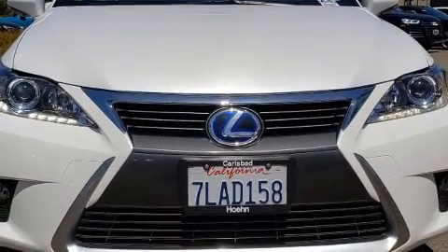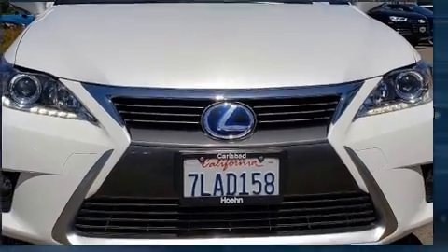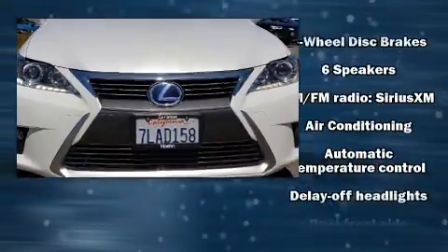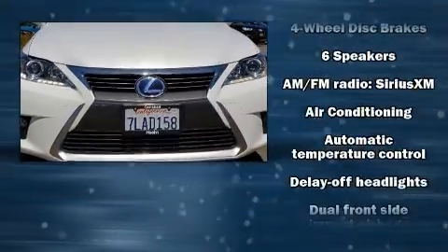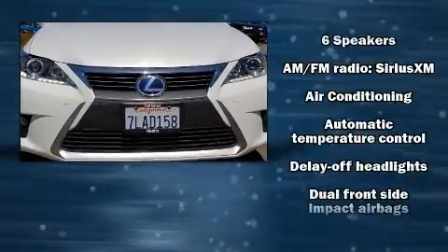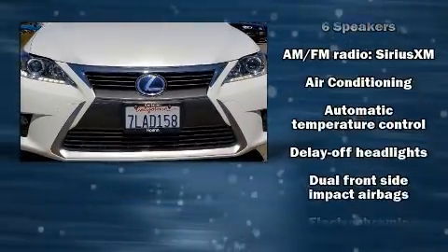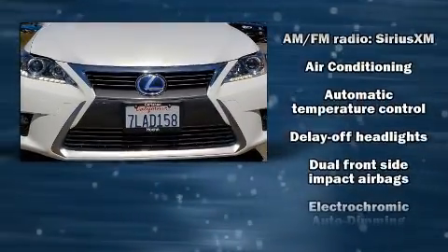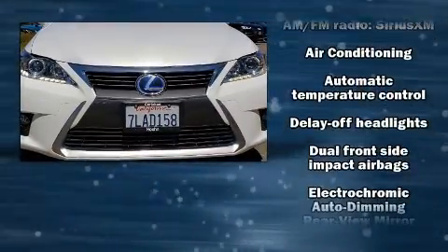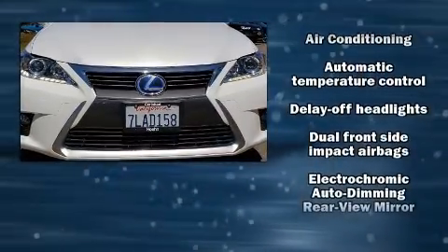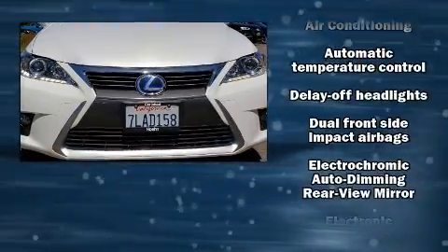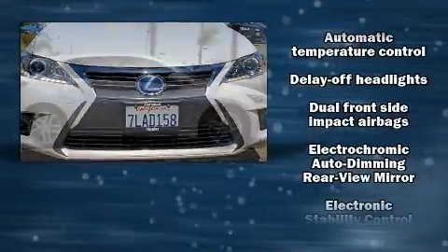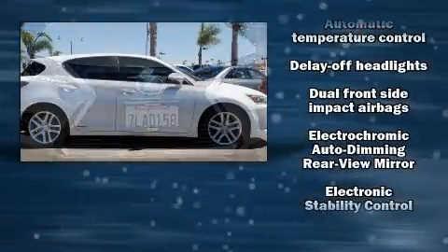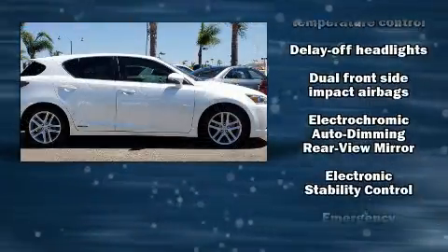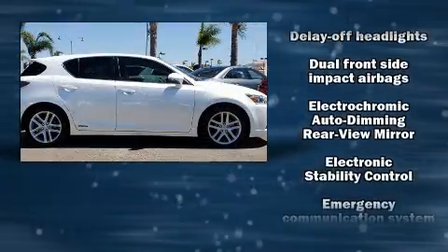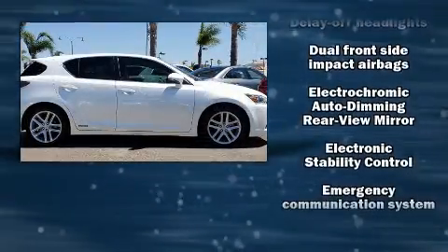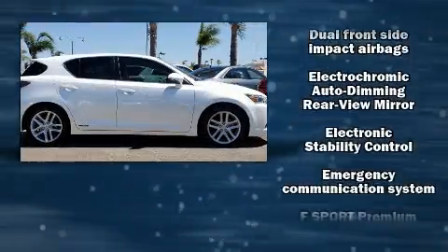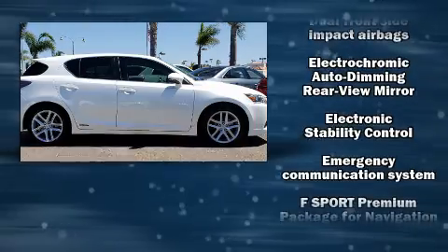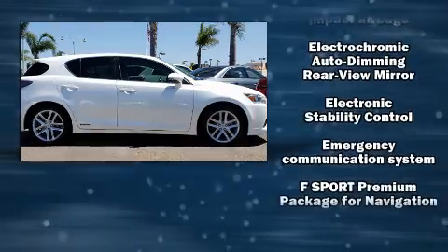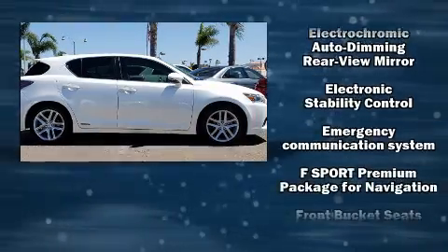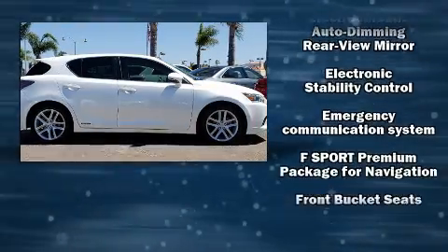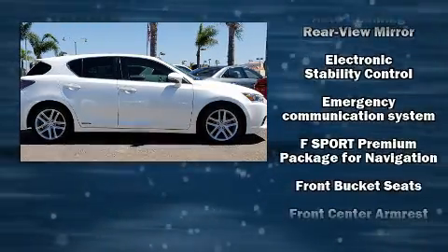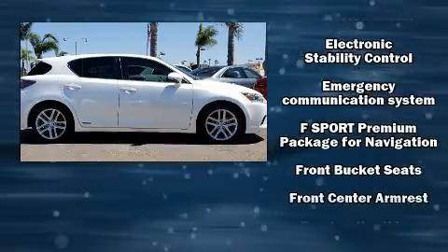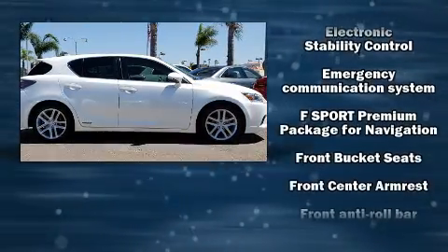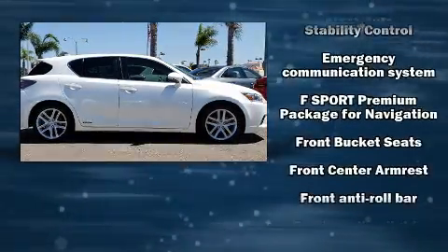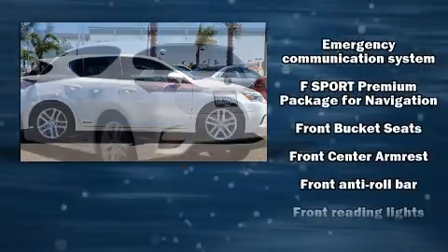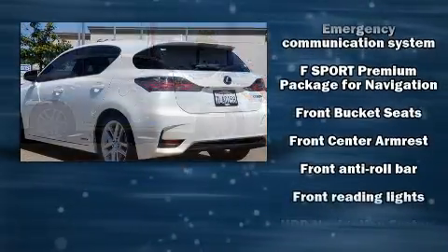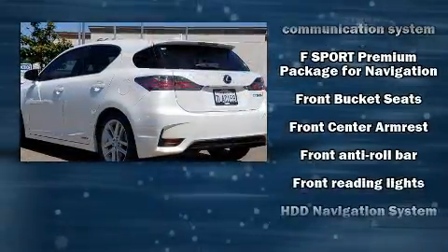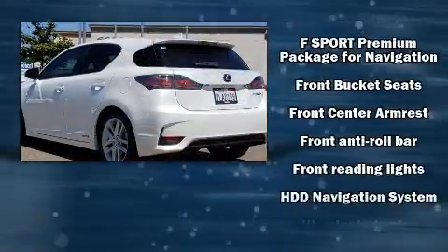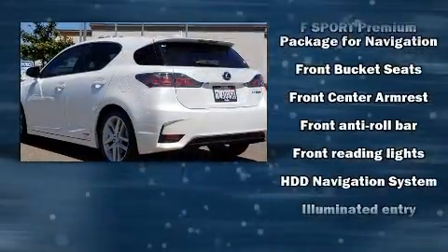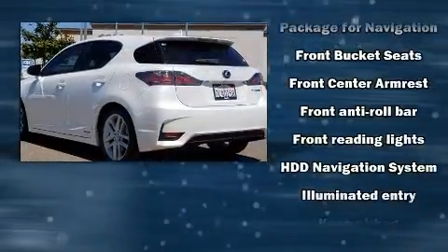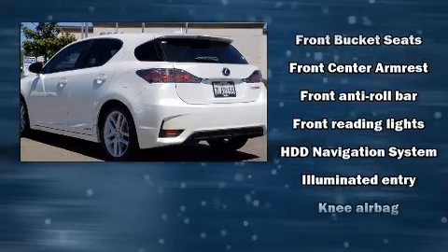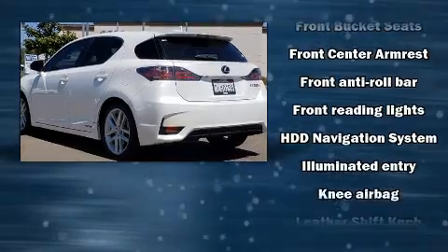Lexus prioritized fit and finish as evidenced by front fog lights, remote keyless entry, rear wipers, and the power moonroof opens up the cabin to the natural environment.